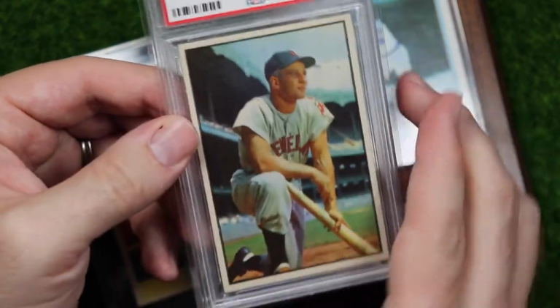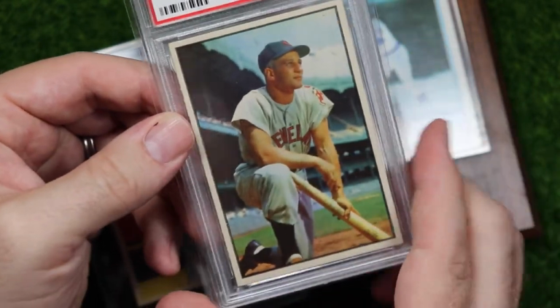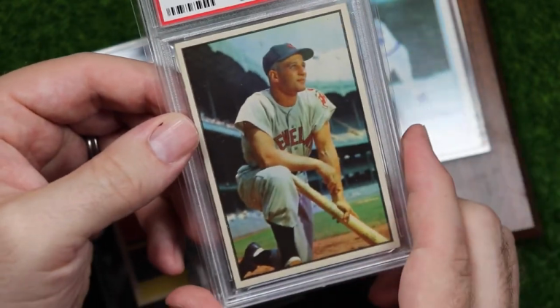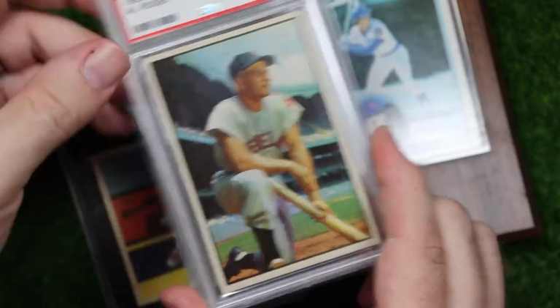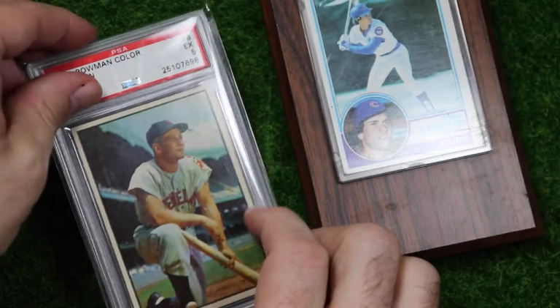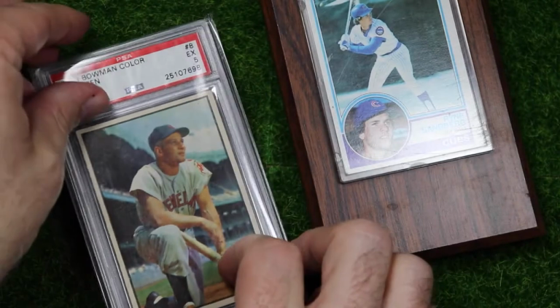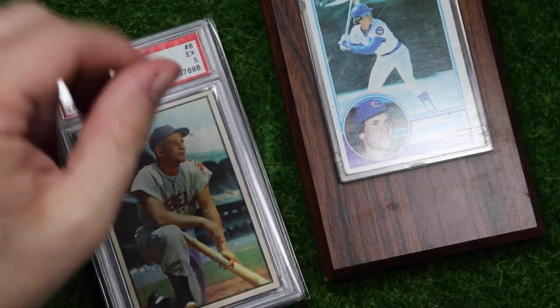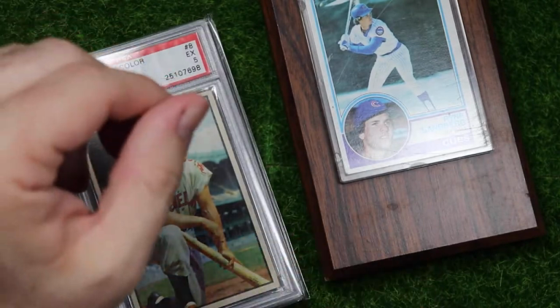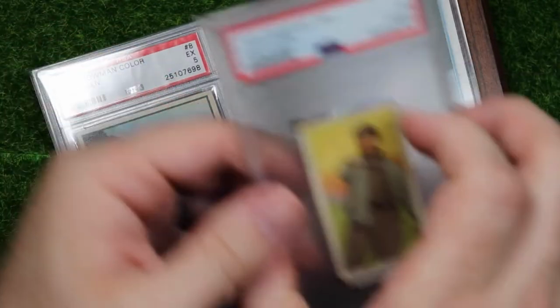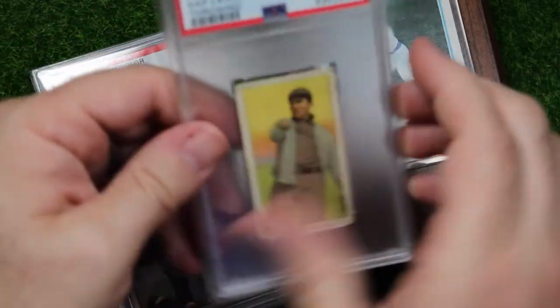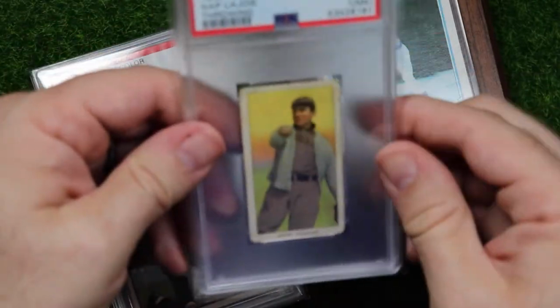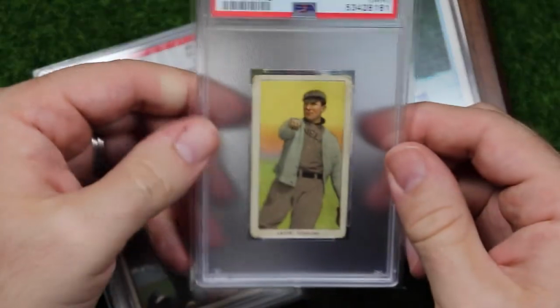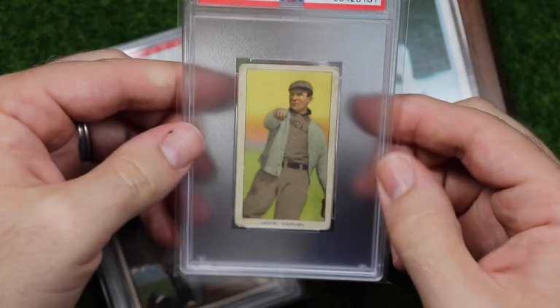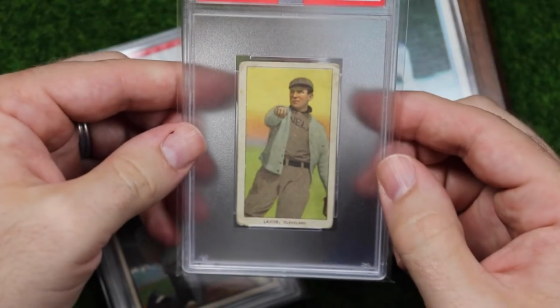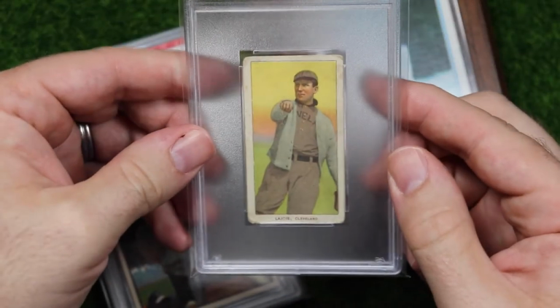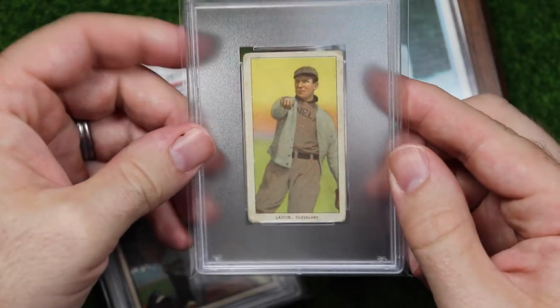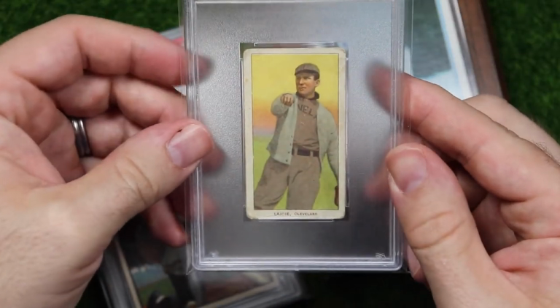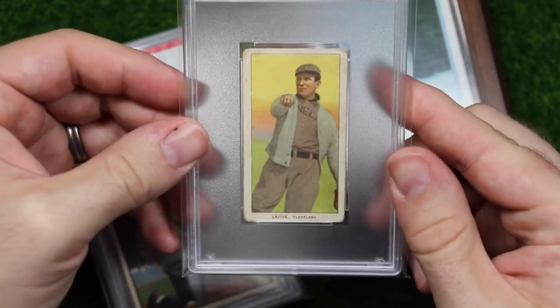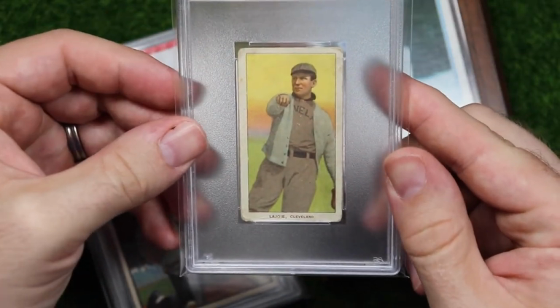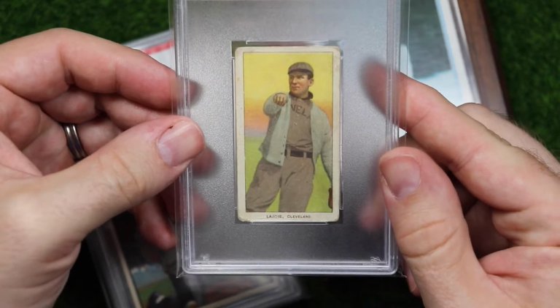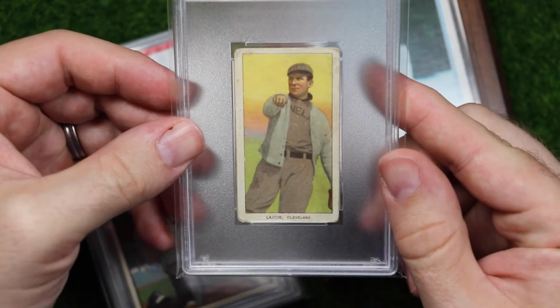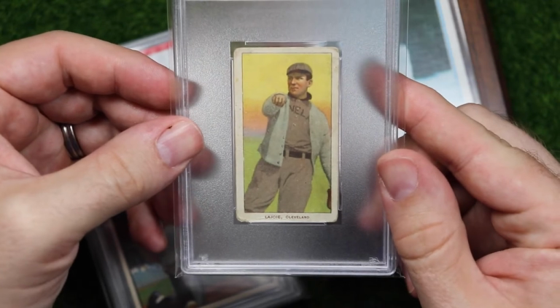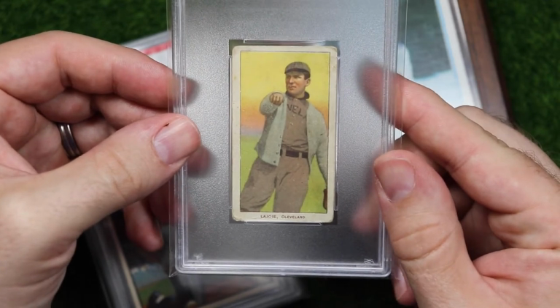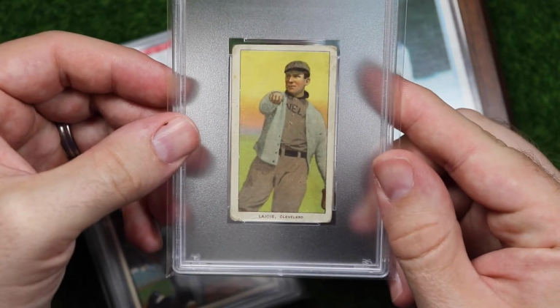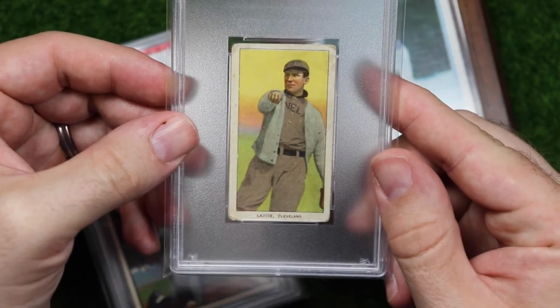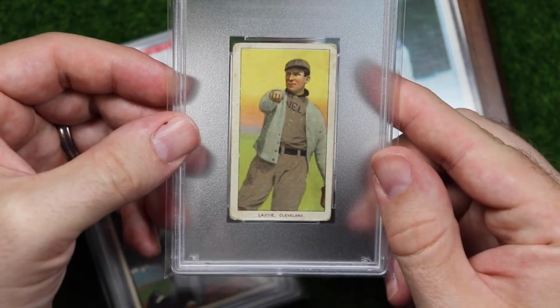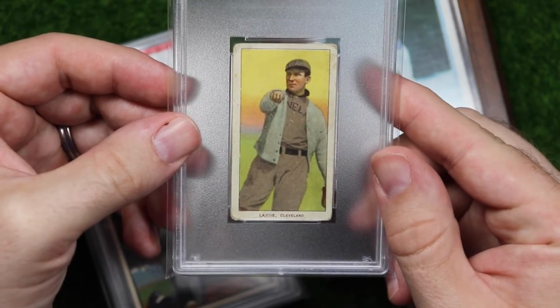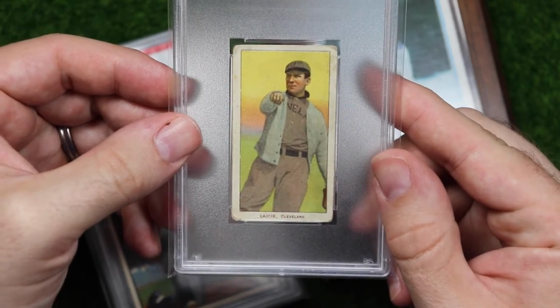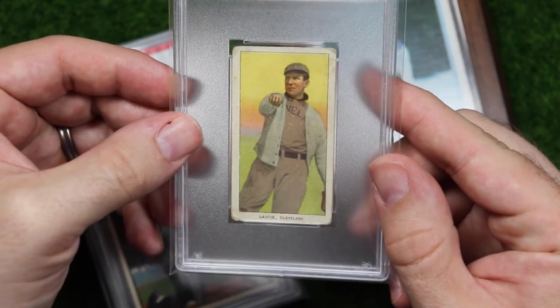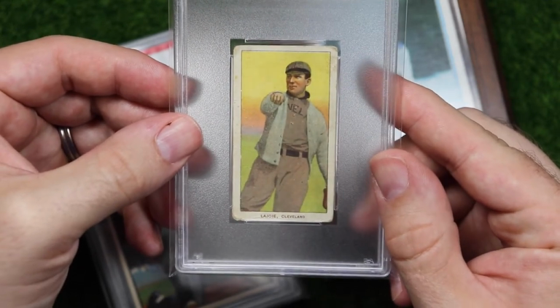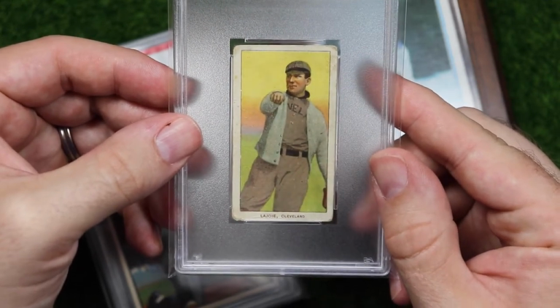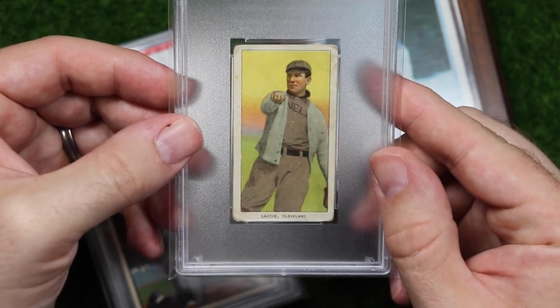Here's my 1953 Bowman Al Rosen — sun's out, guns out. One of my all-time favorite sets, one of my all-time favorite players, so you can't go wrong there. Speaking of favorite sets, here's my T206 Napoleon Lajoie.